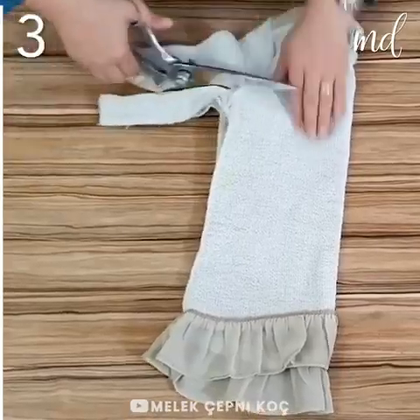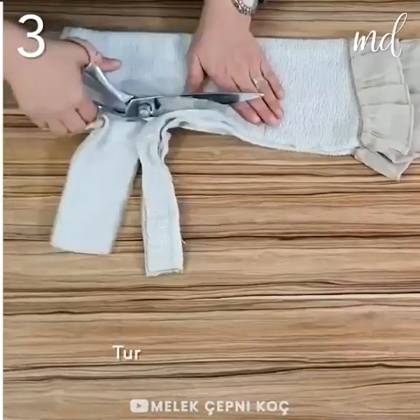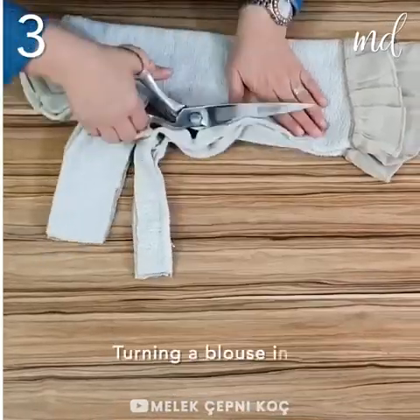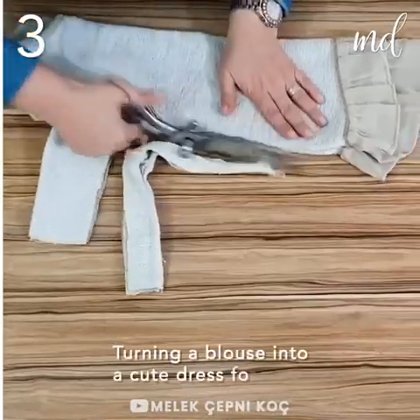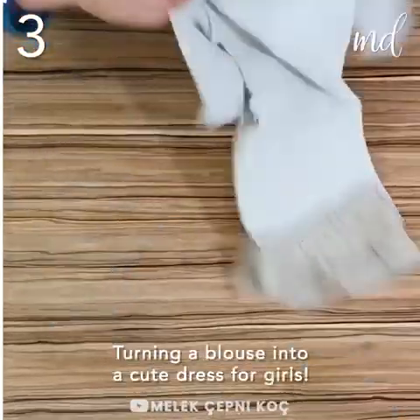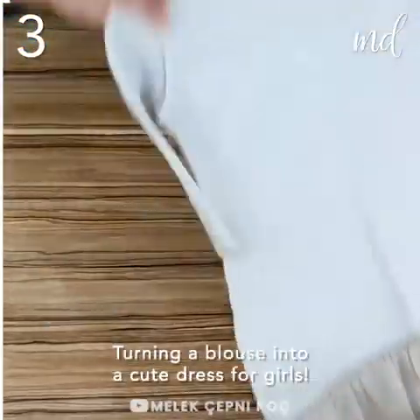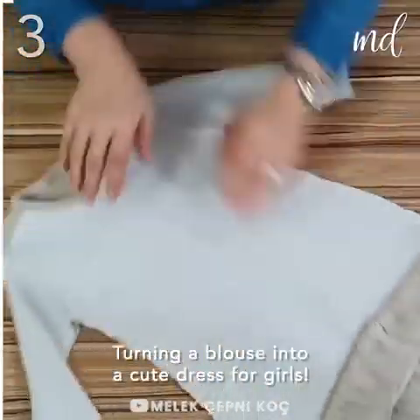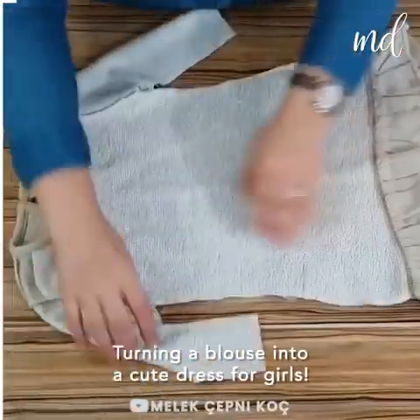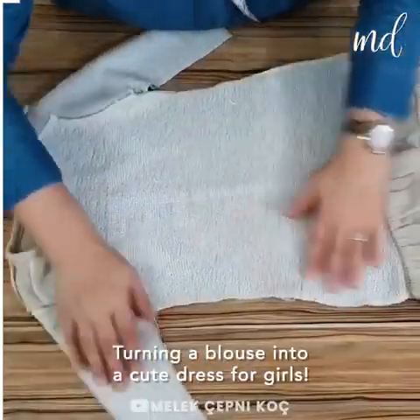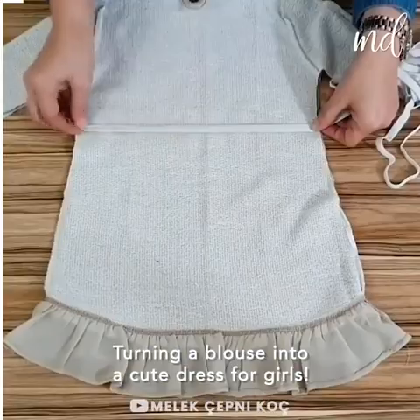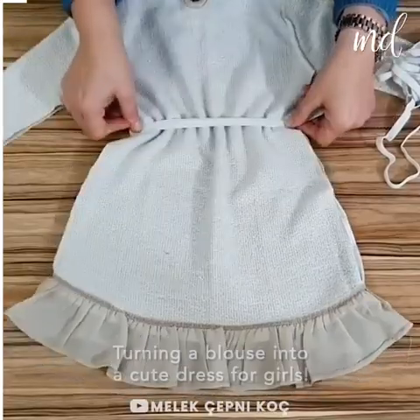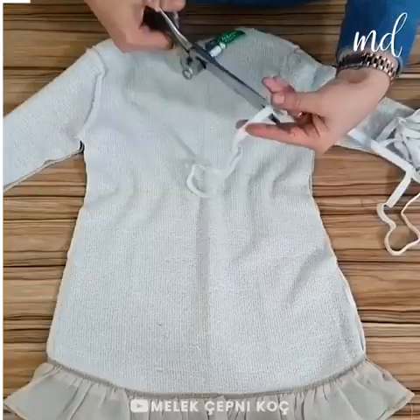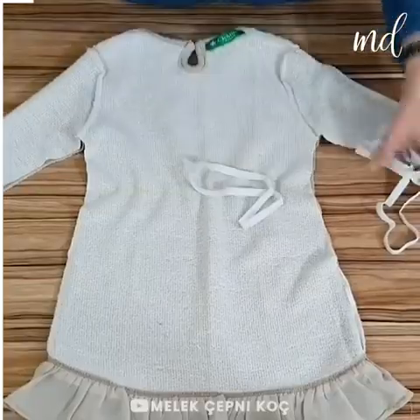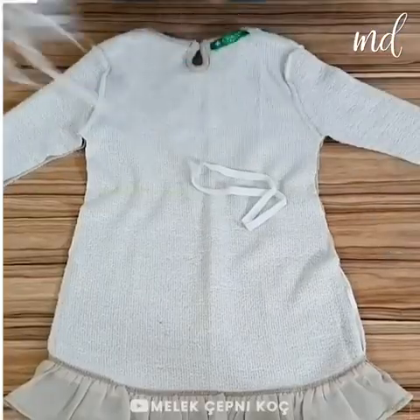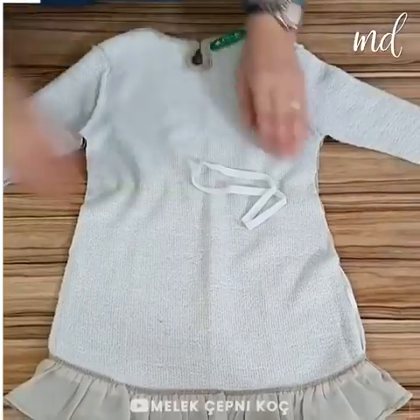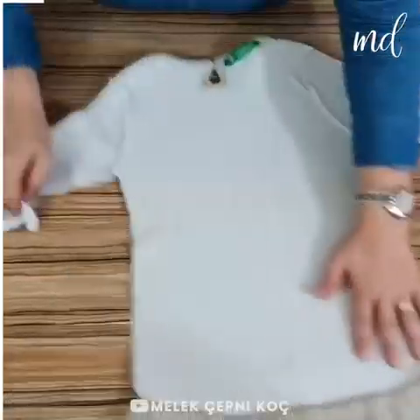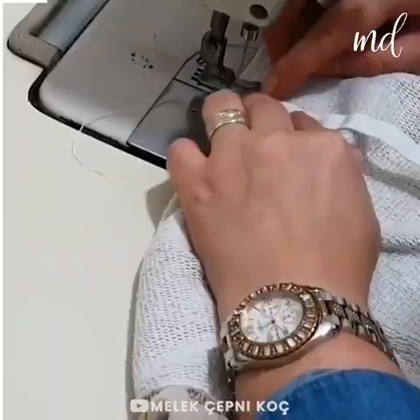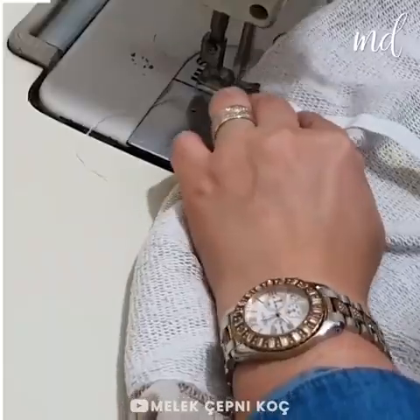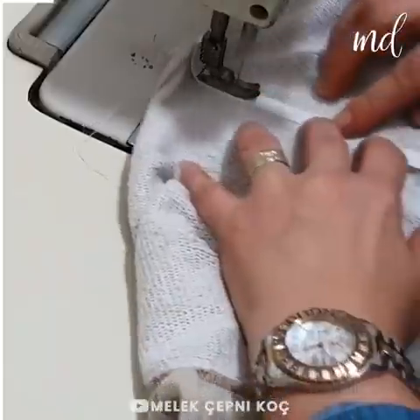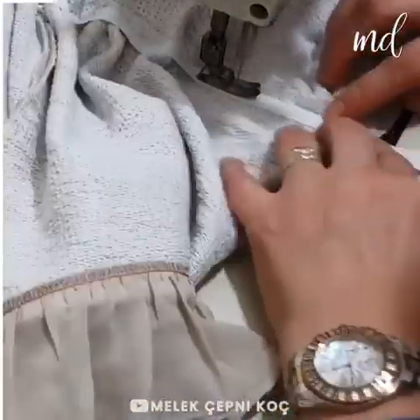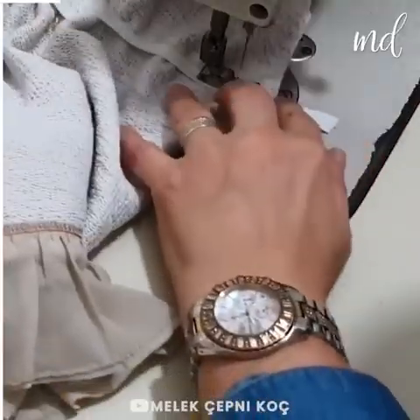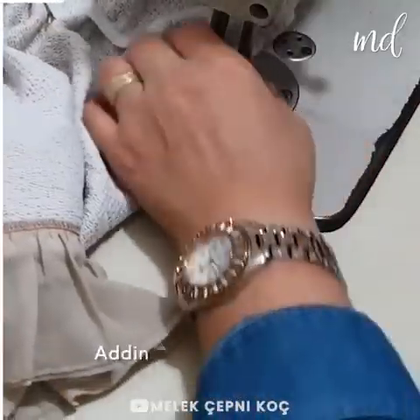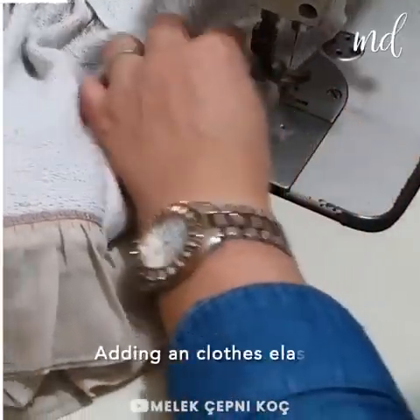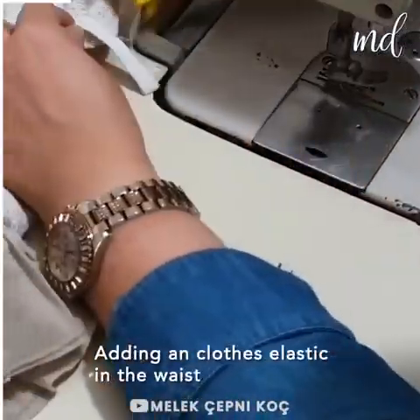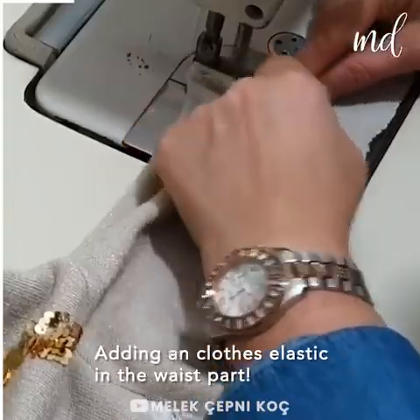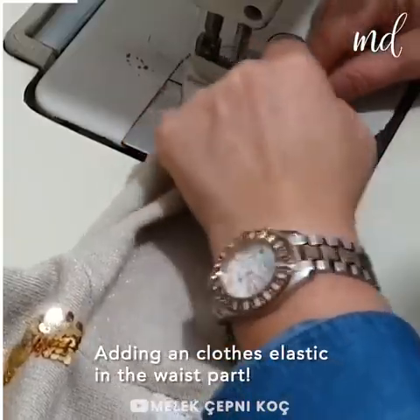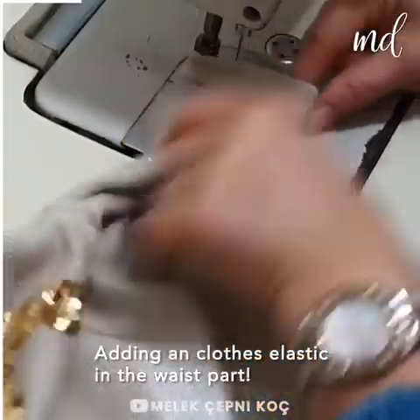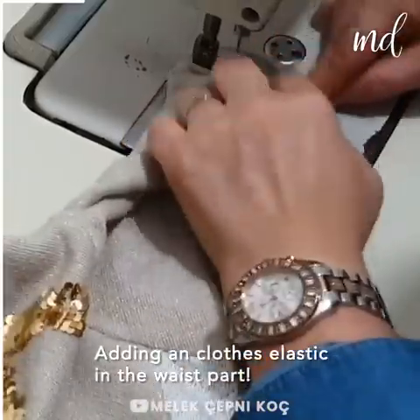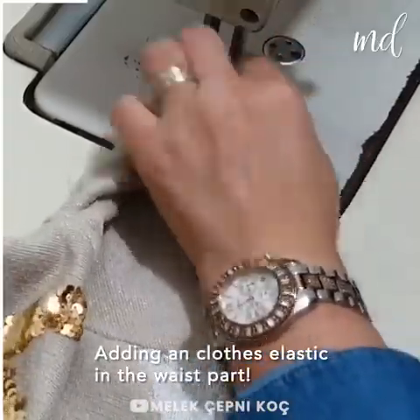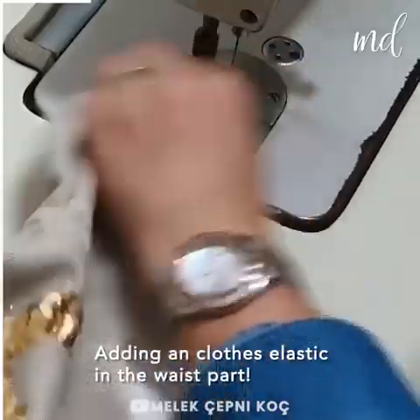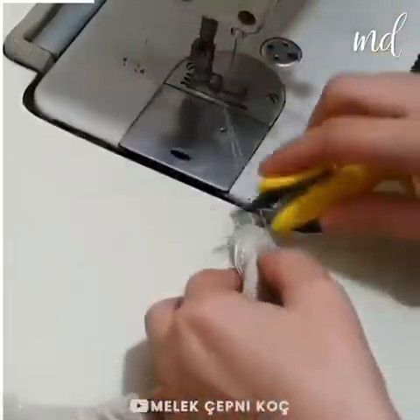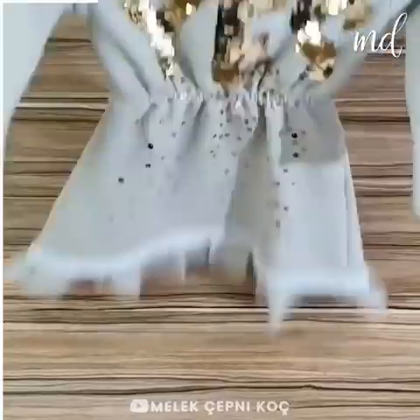We're showing you how to turn a blouse into a cute dress for girls. All that you have to do is to add a clothes elastic in the waist part as suggested.